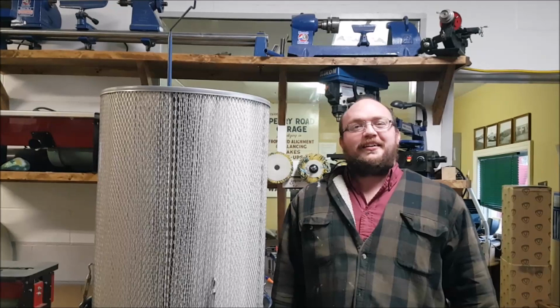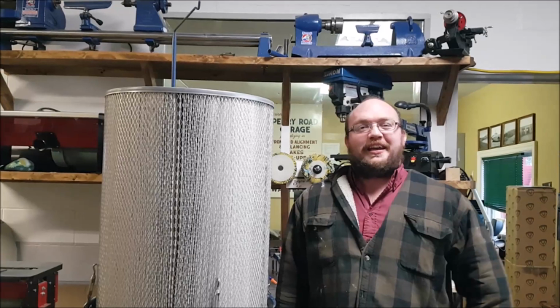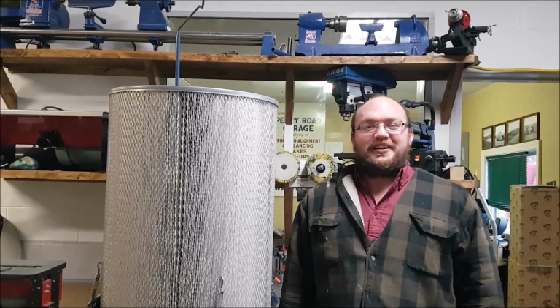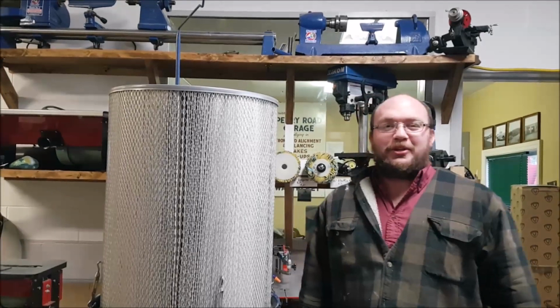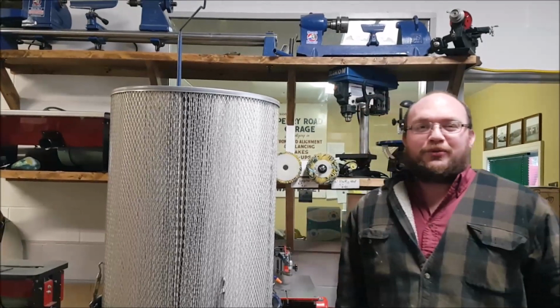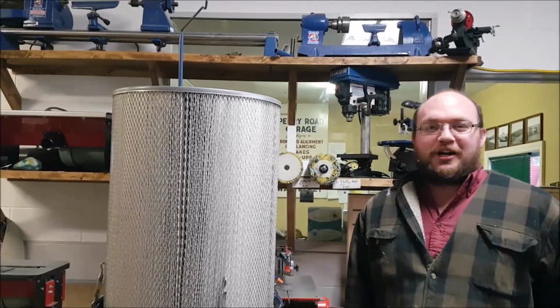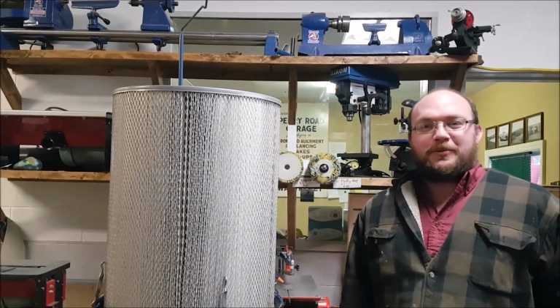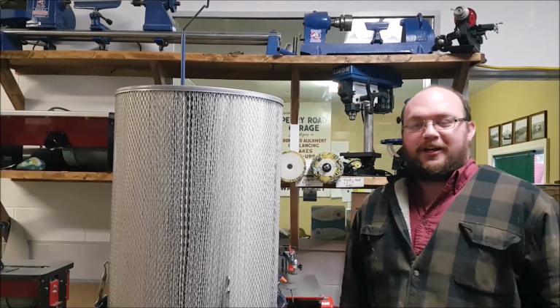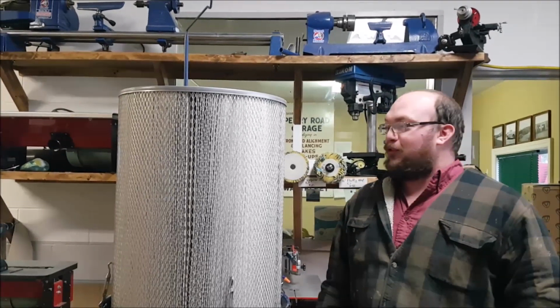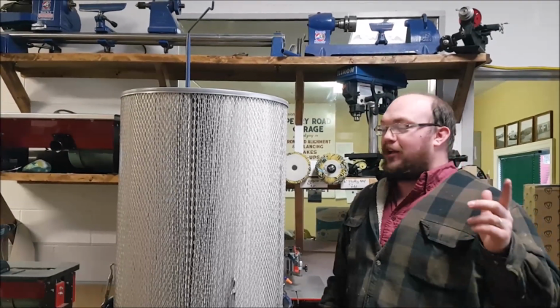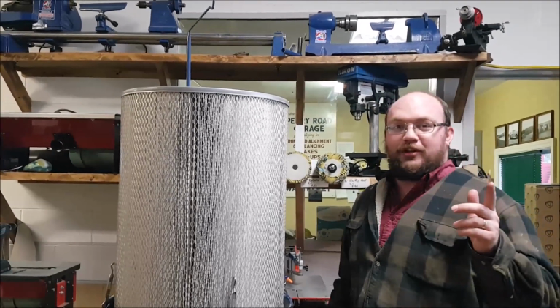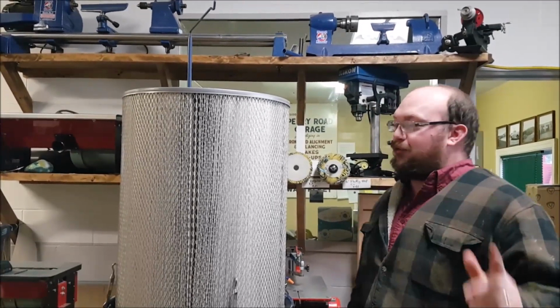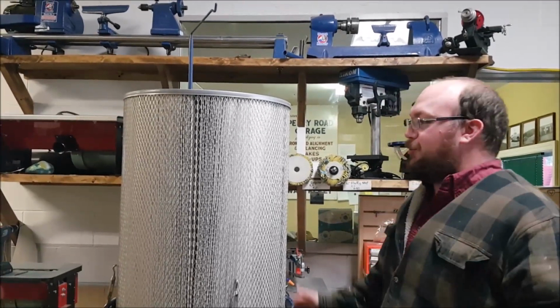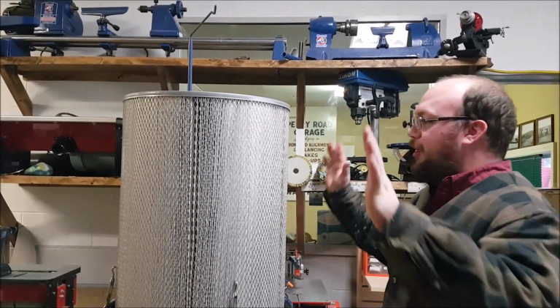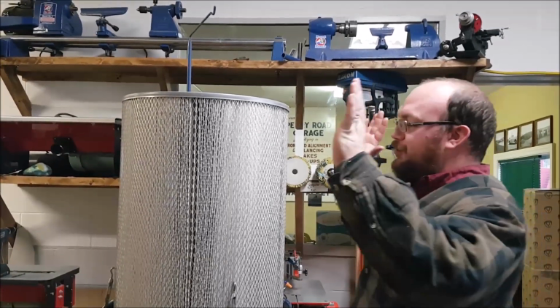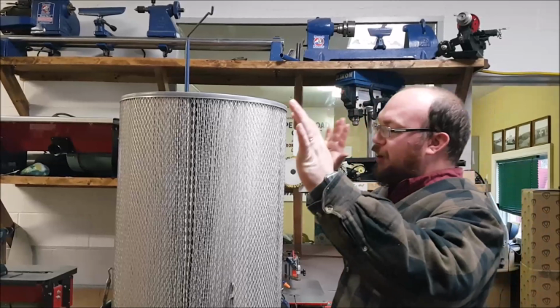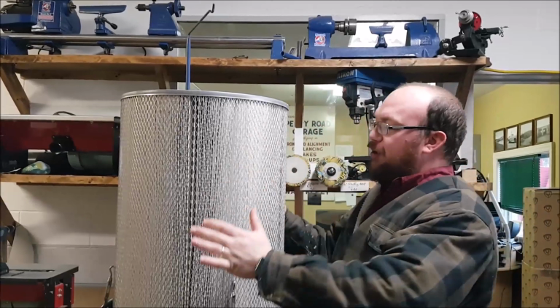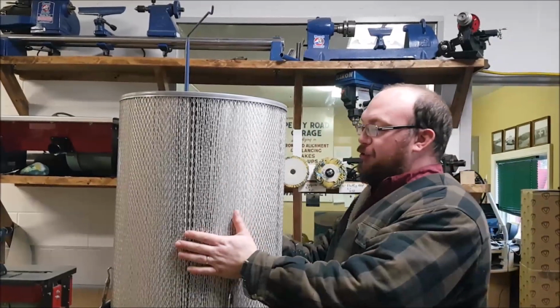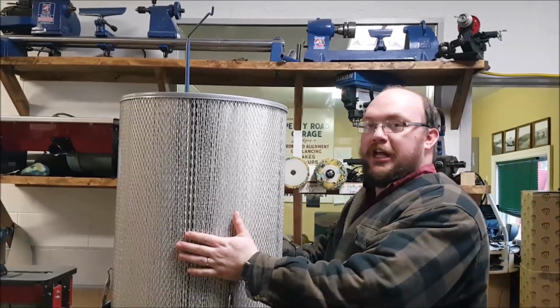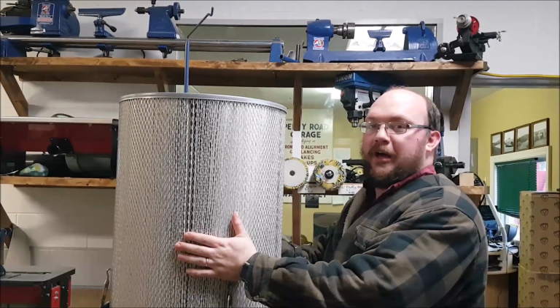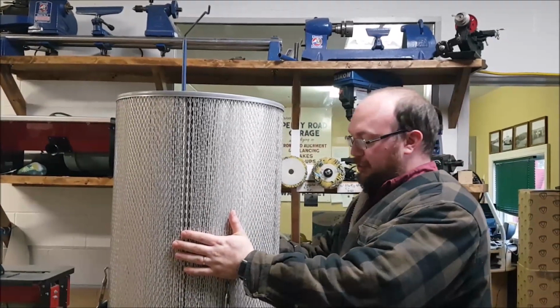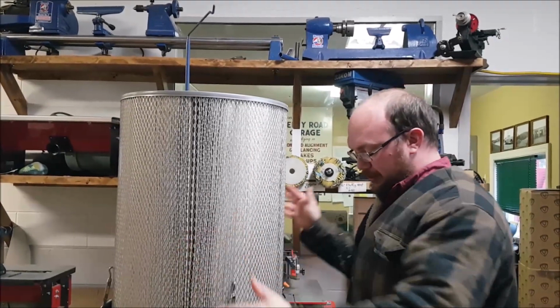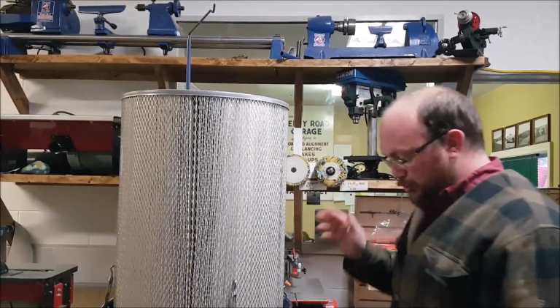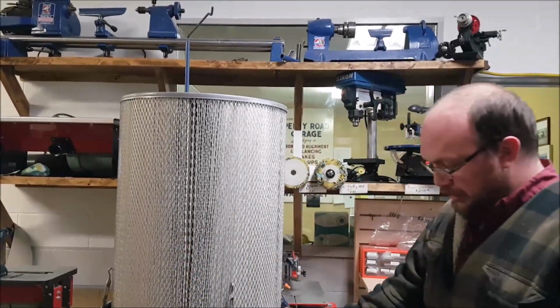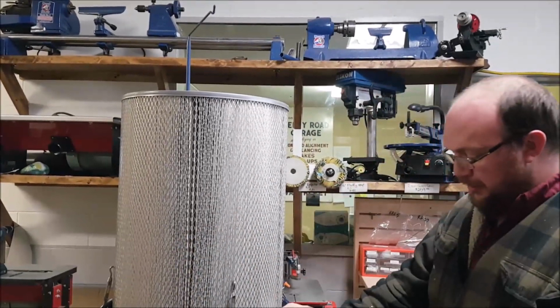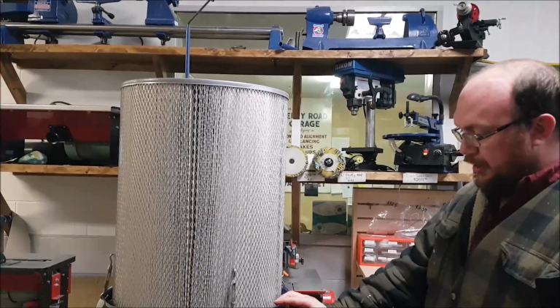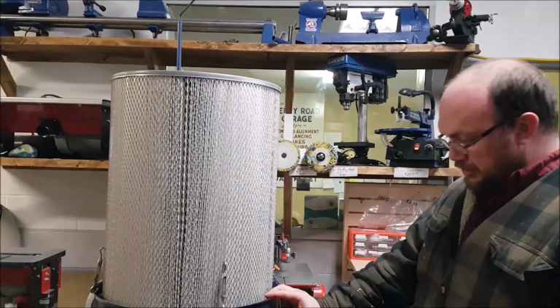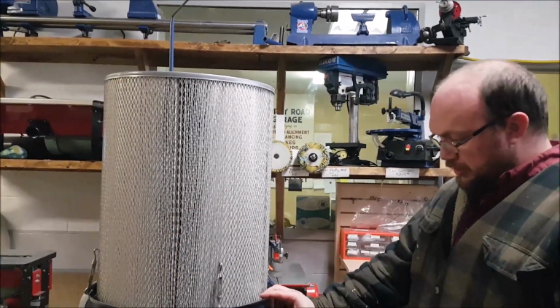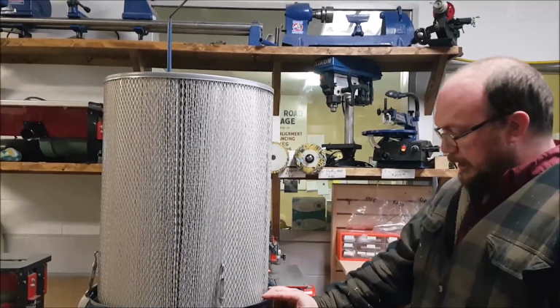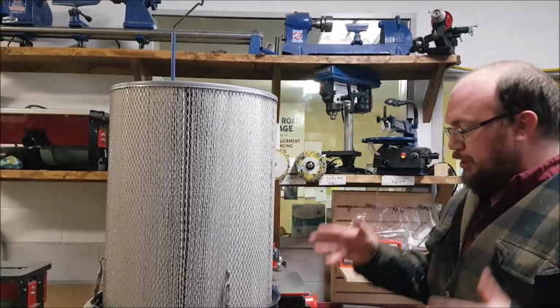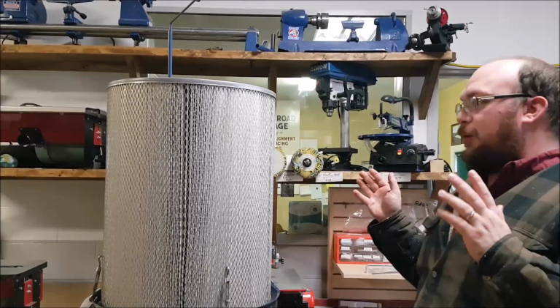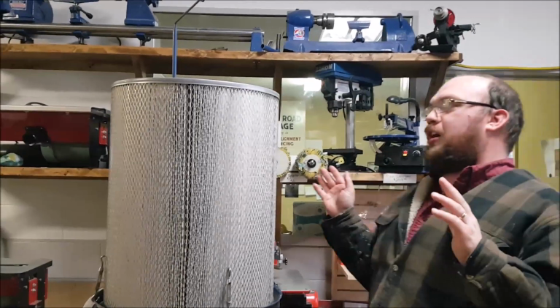Hey guys, I'm Ethan Moore from Stockholm Supply. If you saw my video last week, you would have seen me install this new NanoMax filter onto this Rikon dust collector, so this week I want to talk a little bit more about it and what makes it unique.